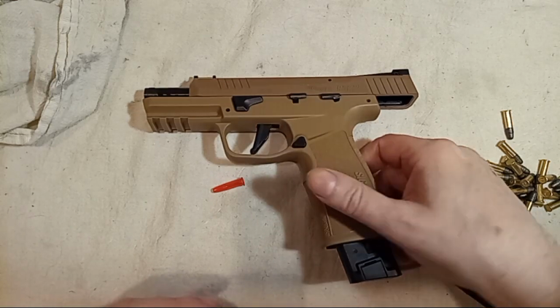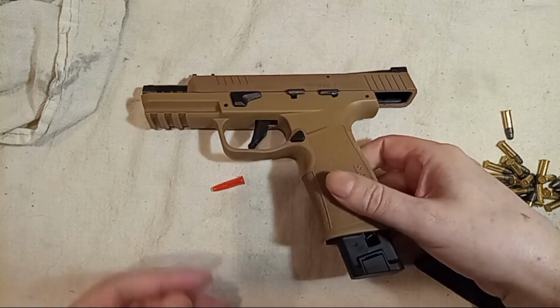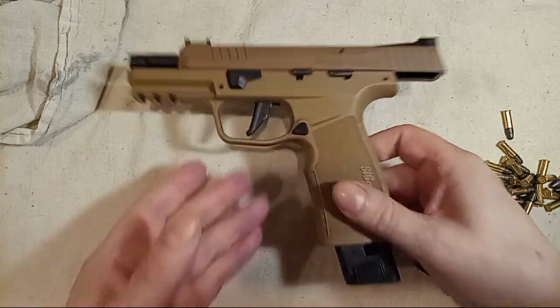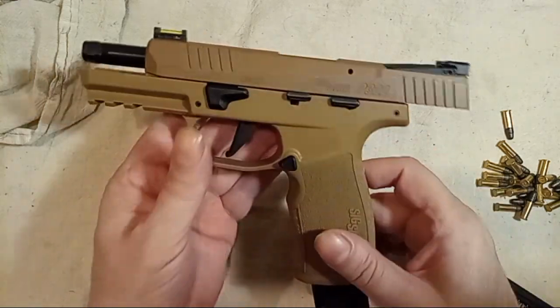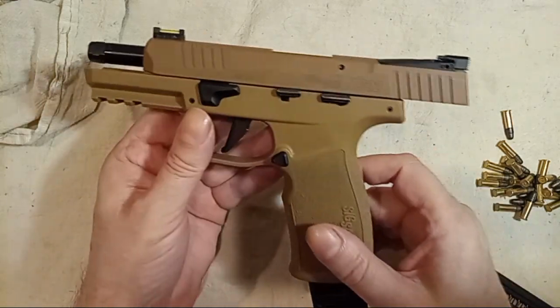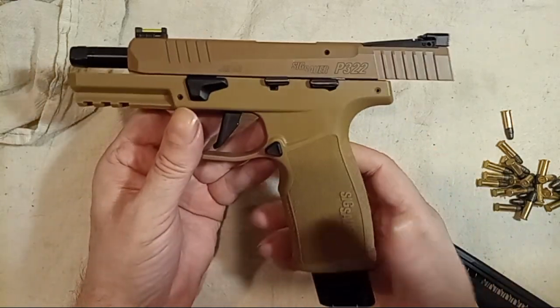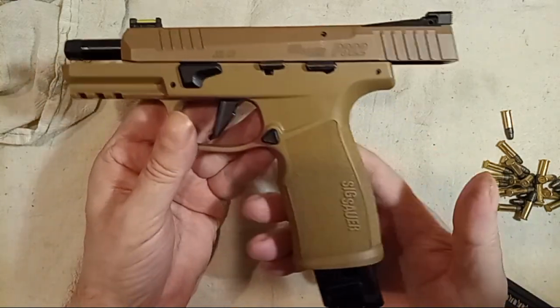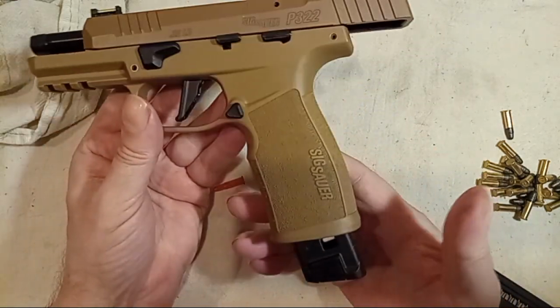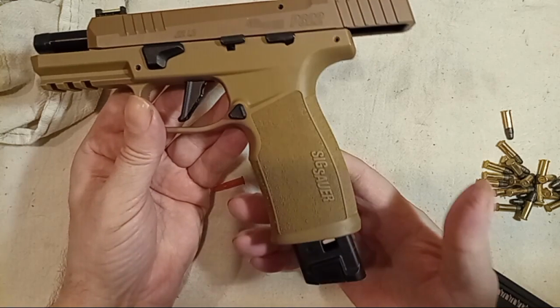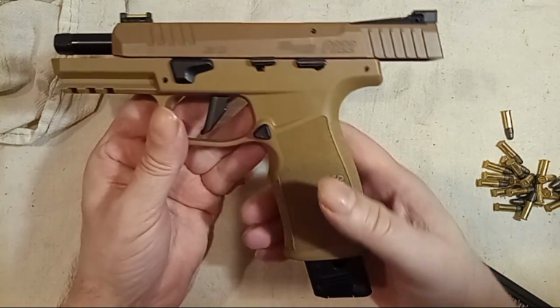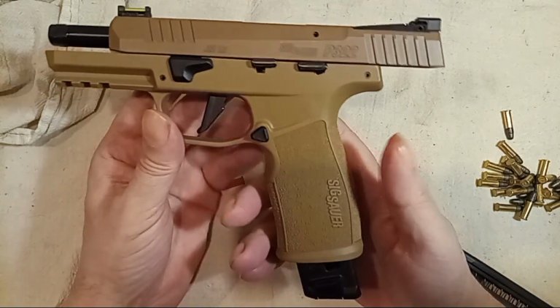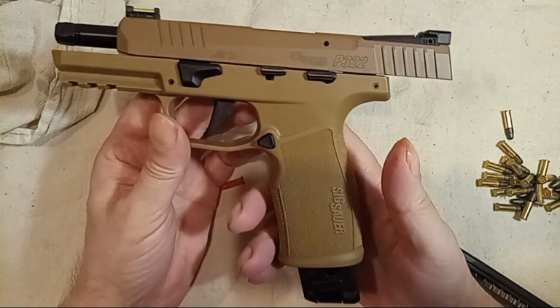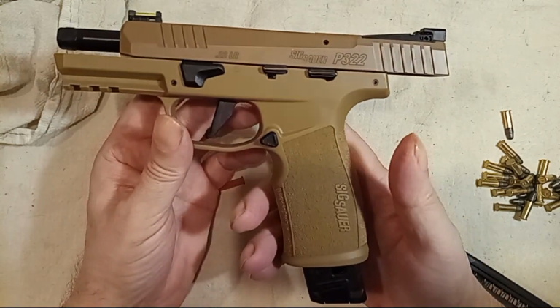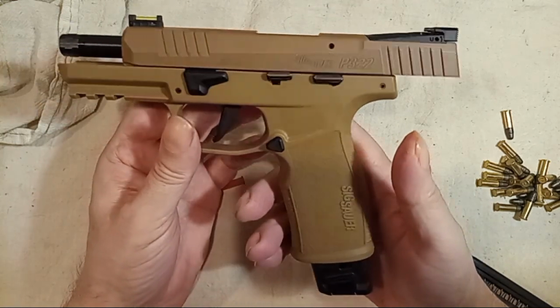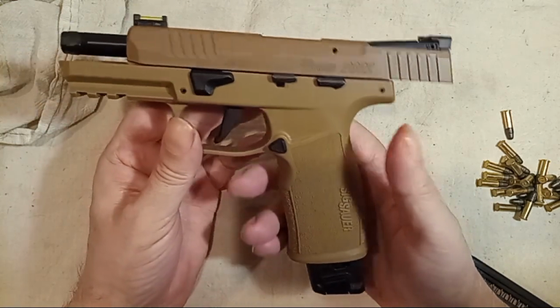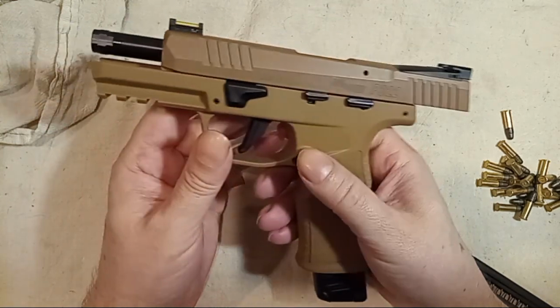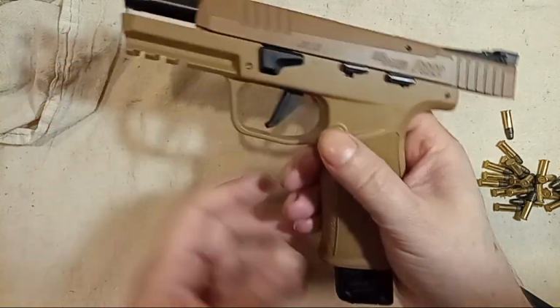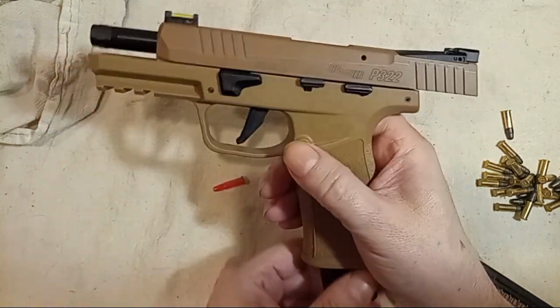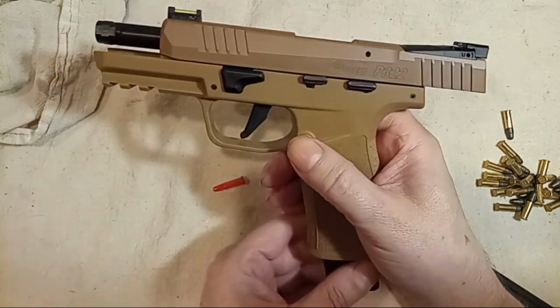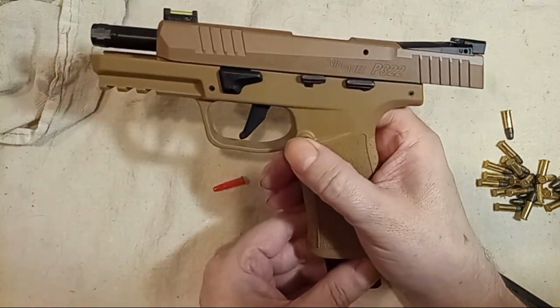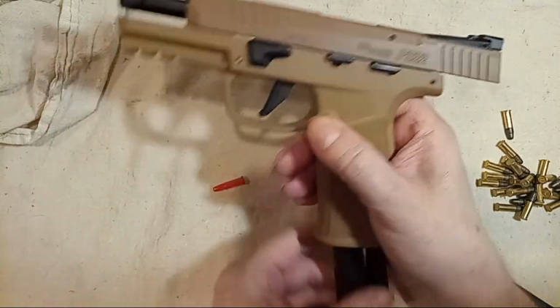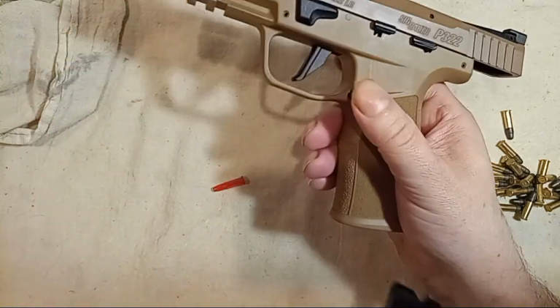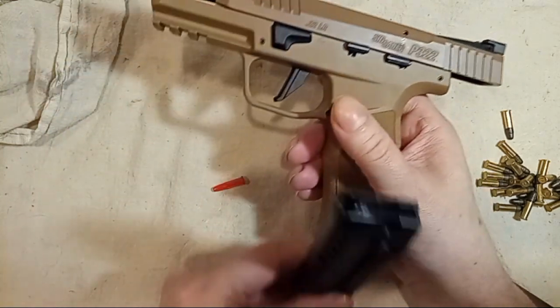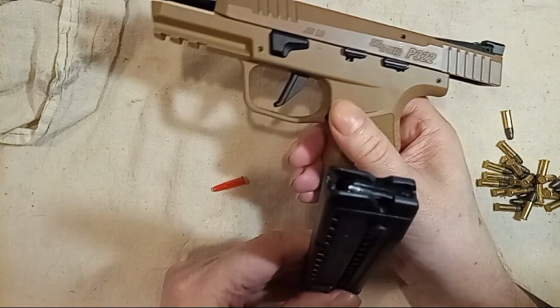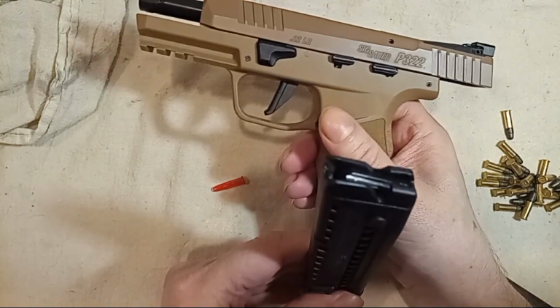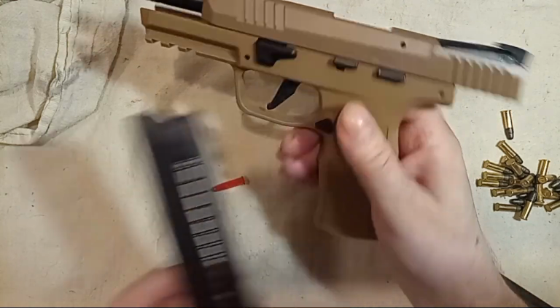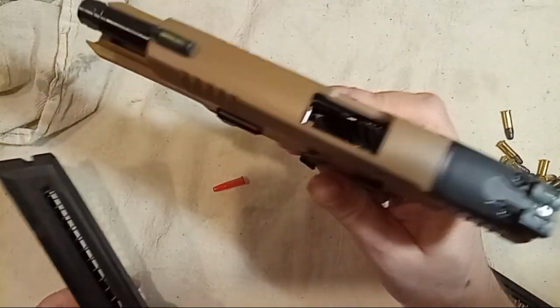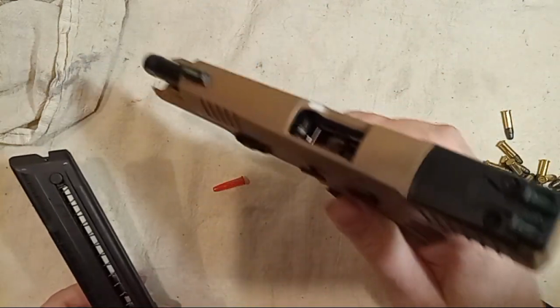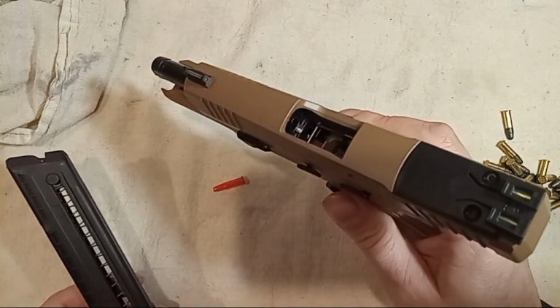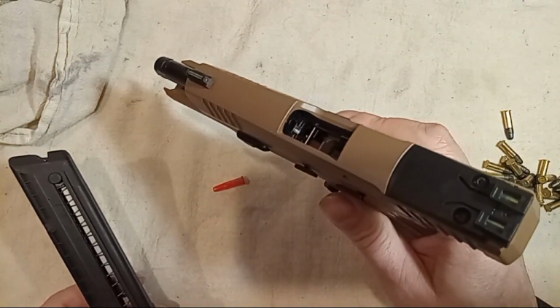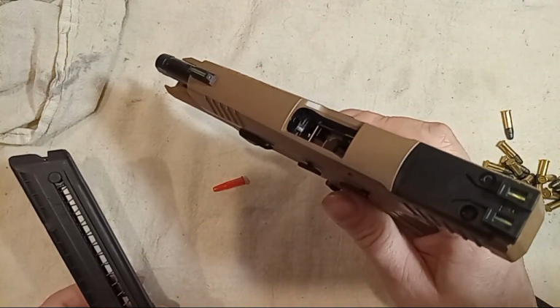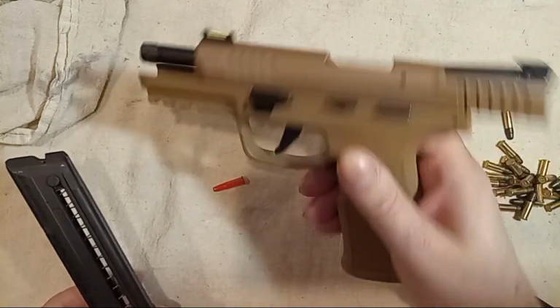We've got the SIG P322 and a 25-round magazine. We're going to drop the magazine and make sure there's nothing in it. Look in the chamber — nothing in the chamber.